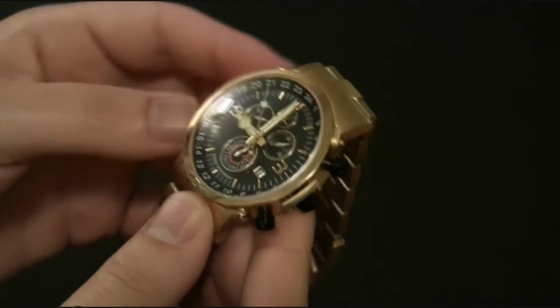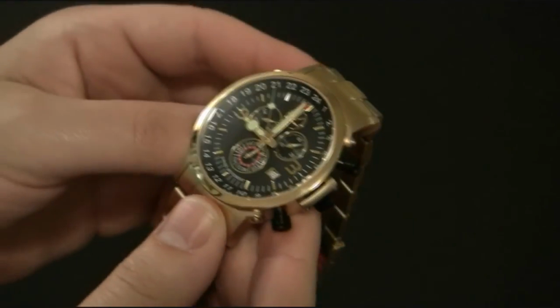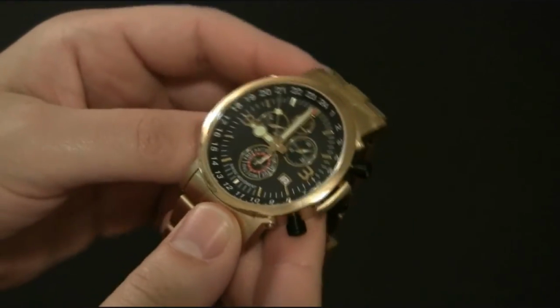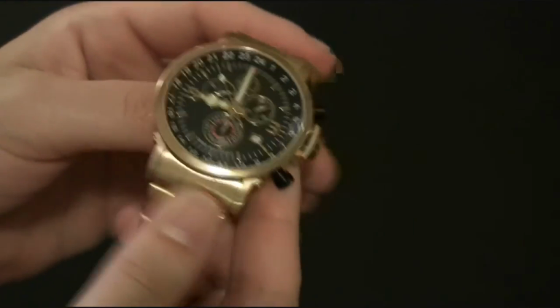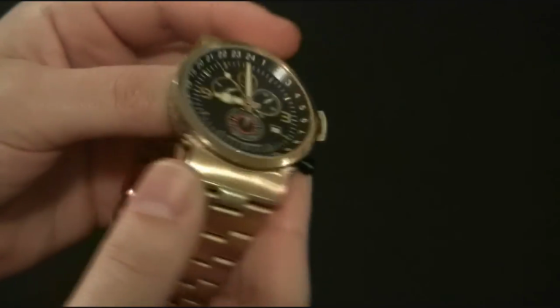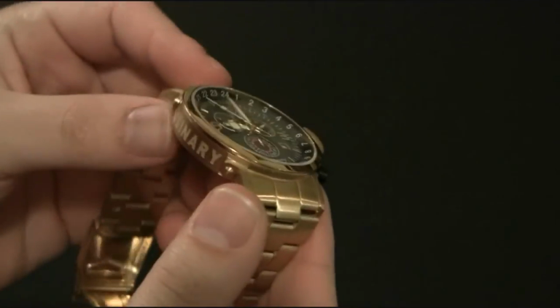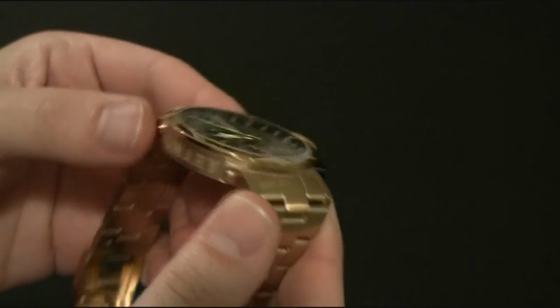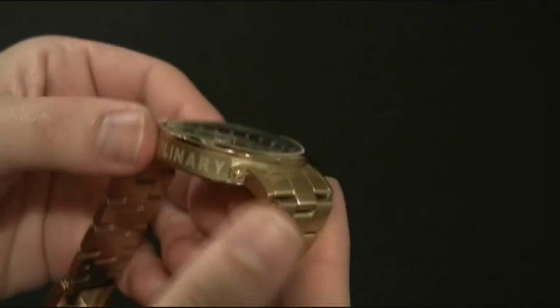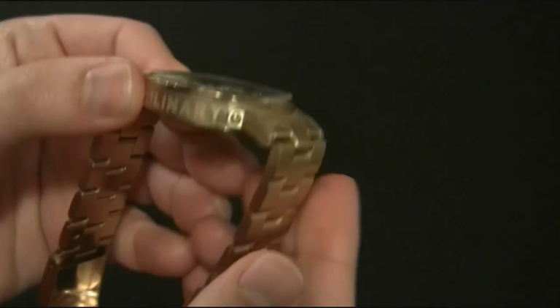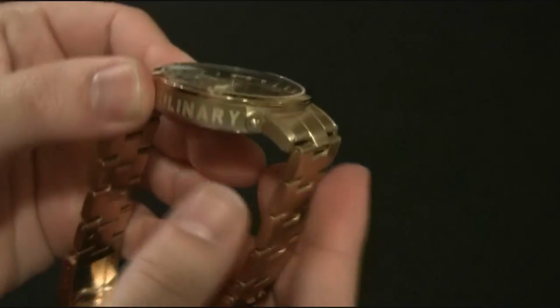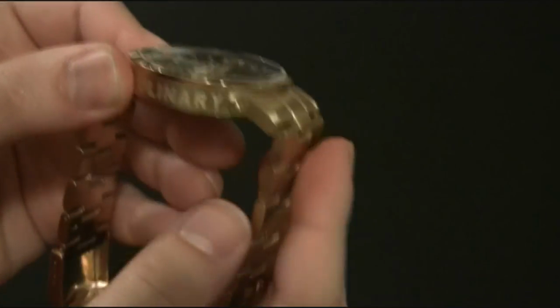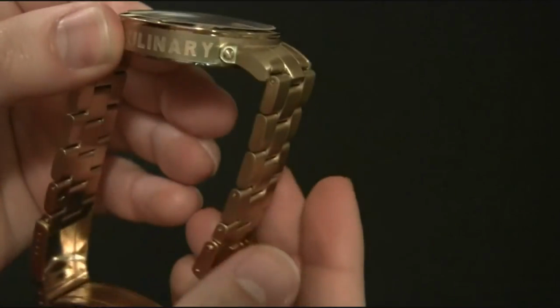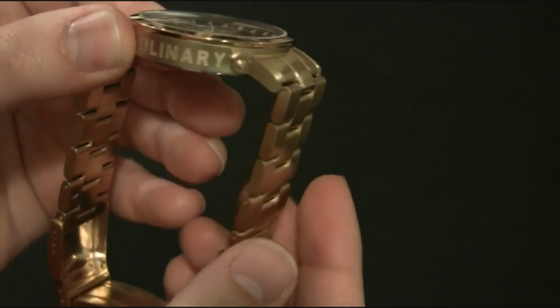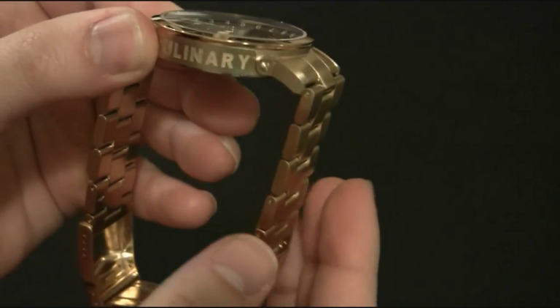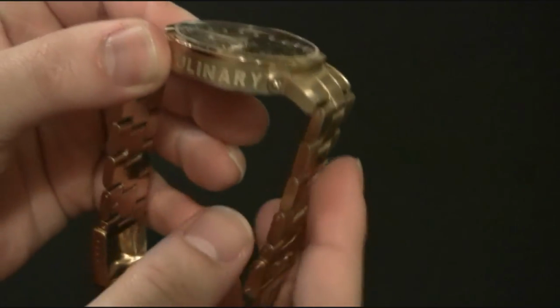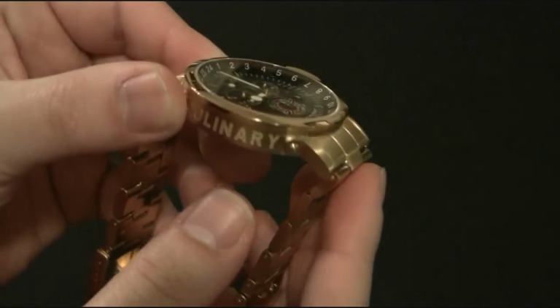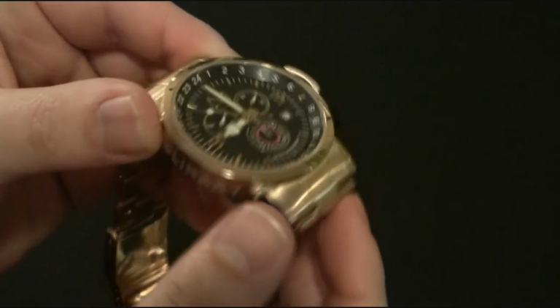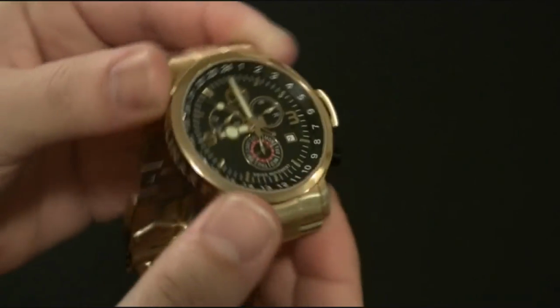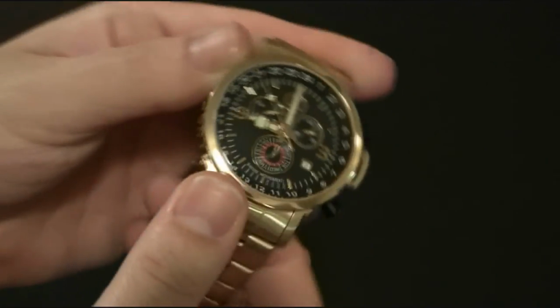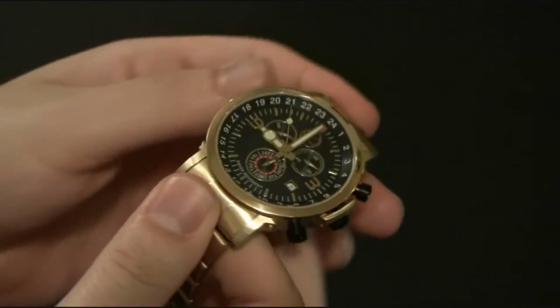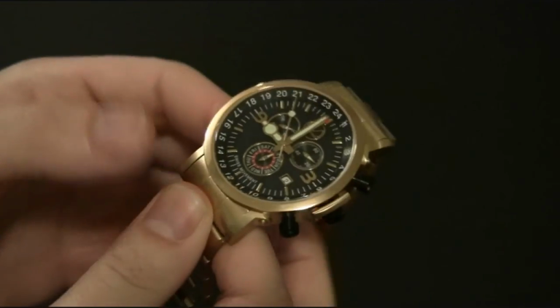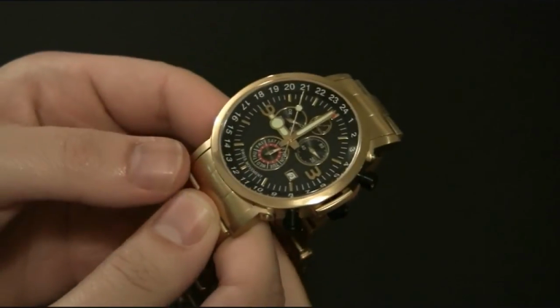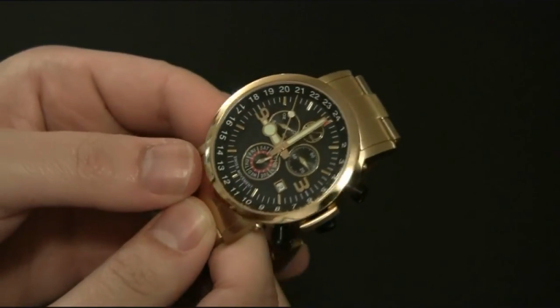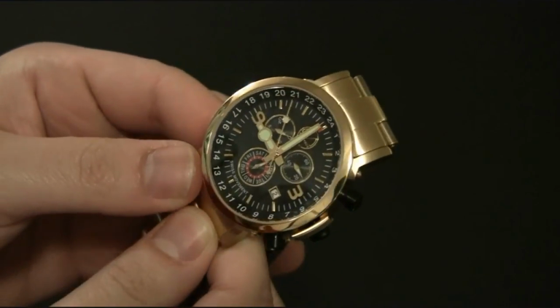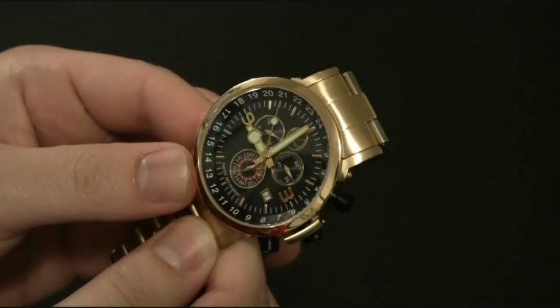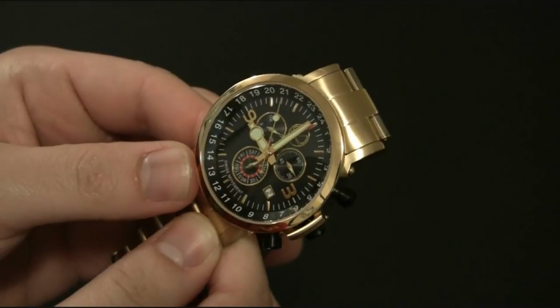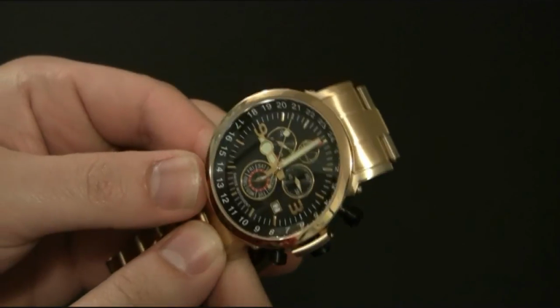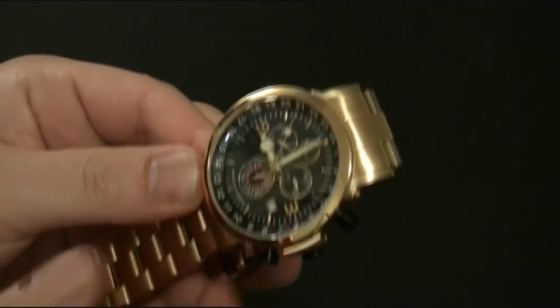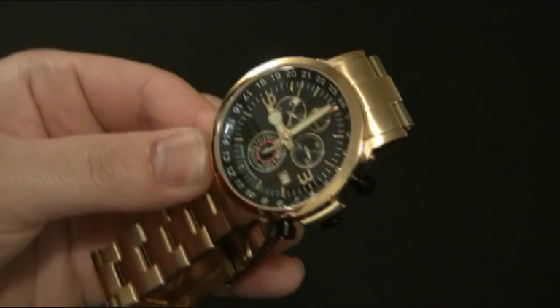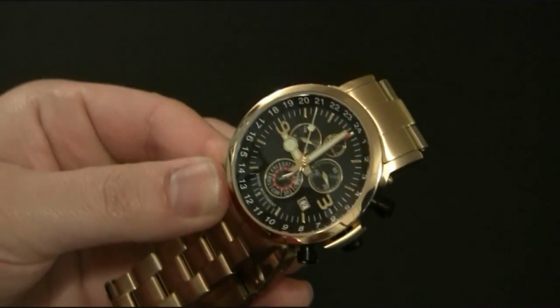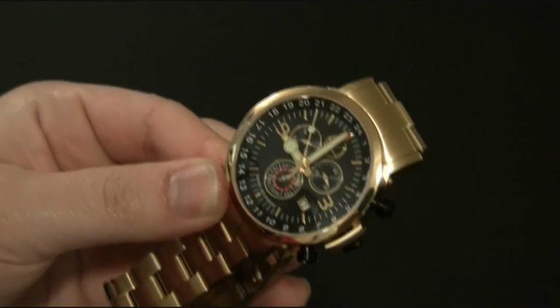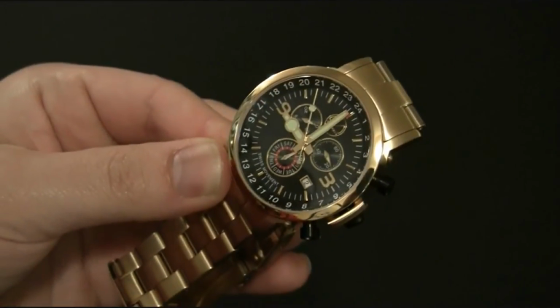This is the Culinary Watch by Morpheus — the gold tone version with the bracelet for about $385. You can see the full review at ablog2read.com. Thanks.